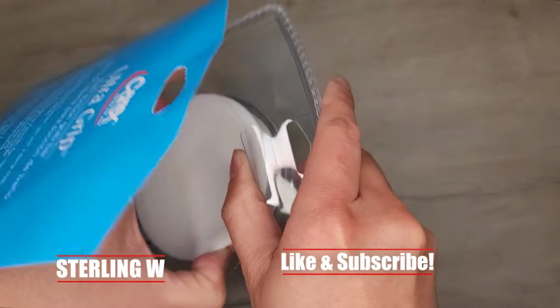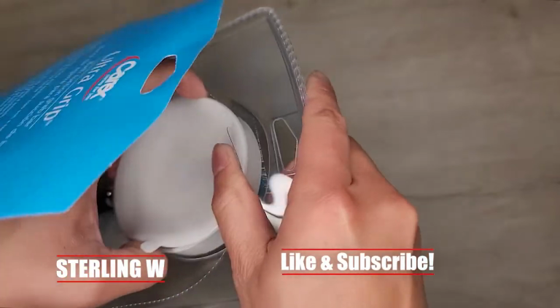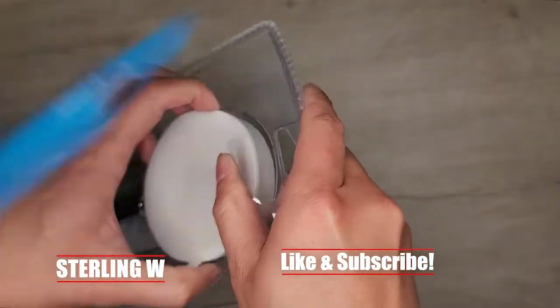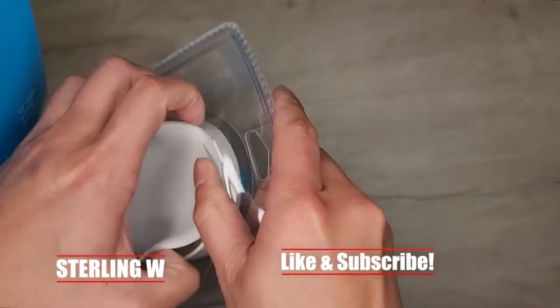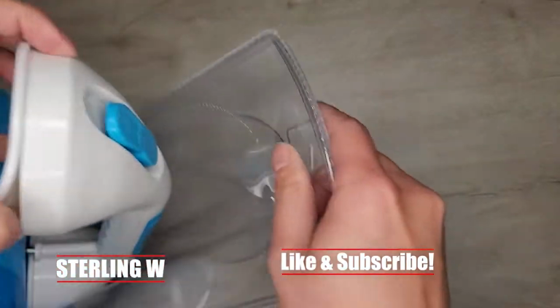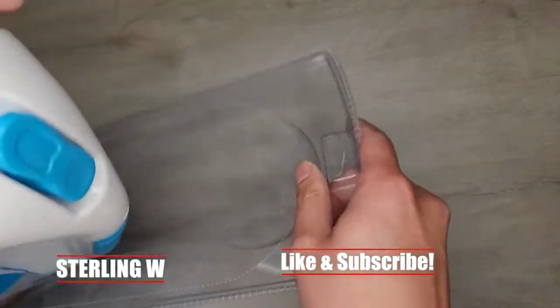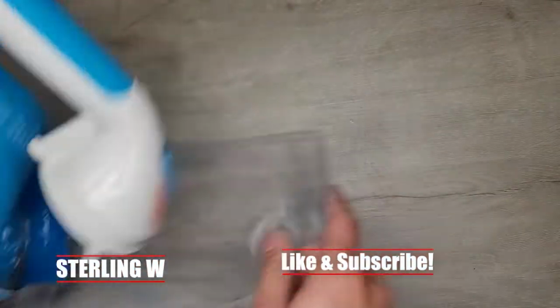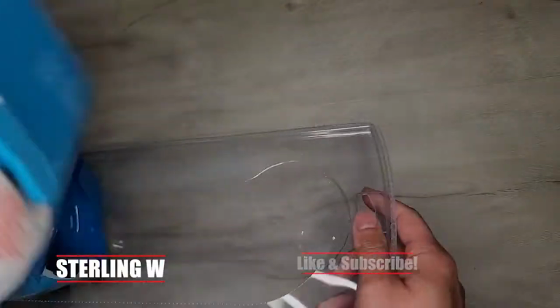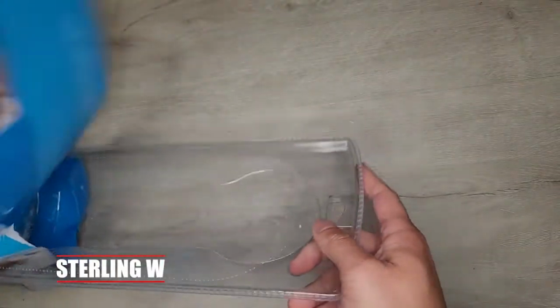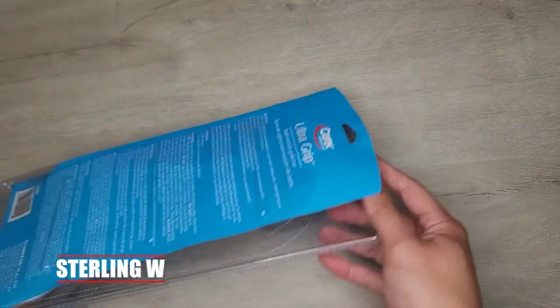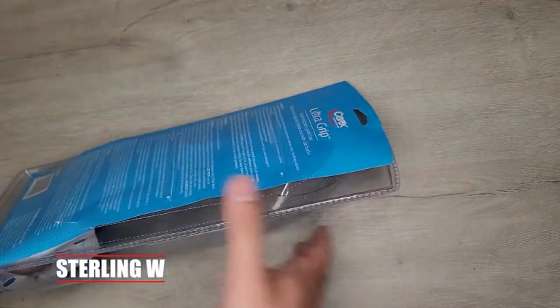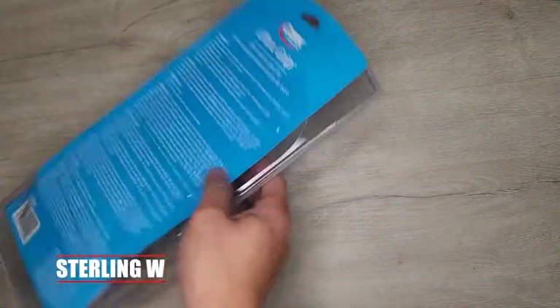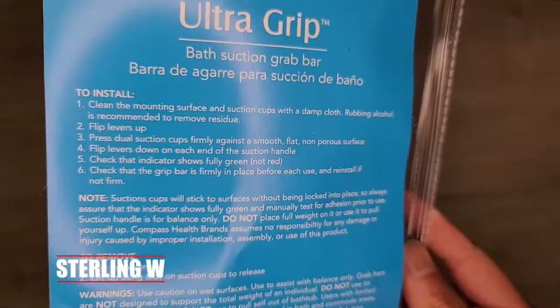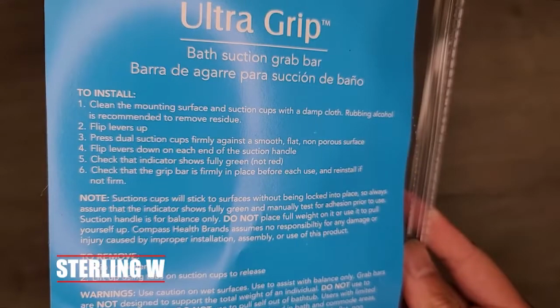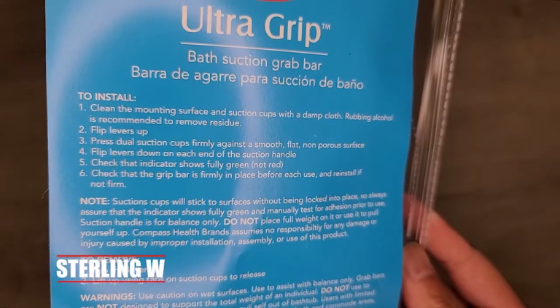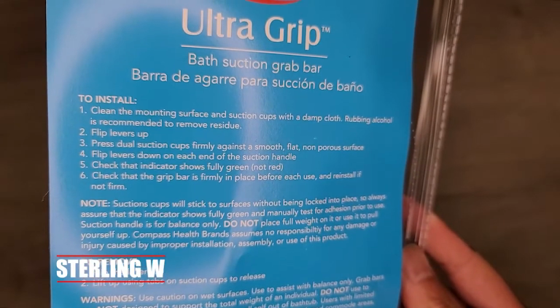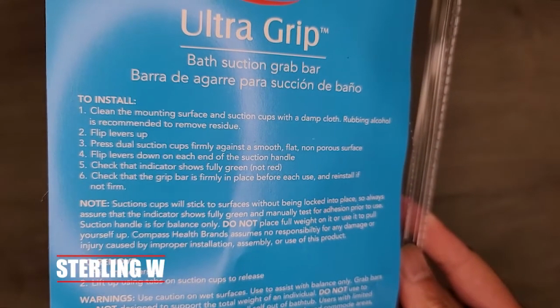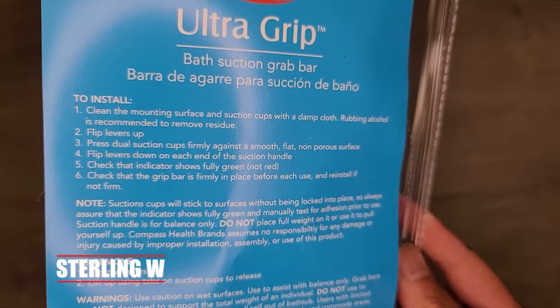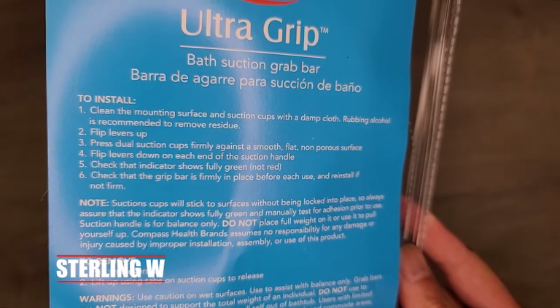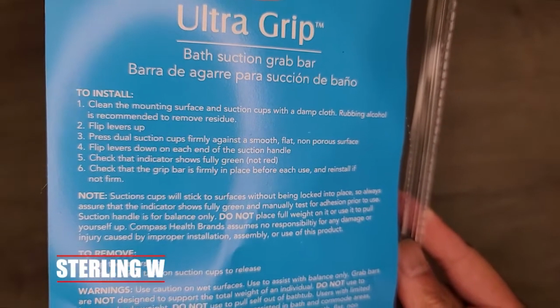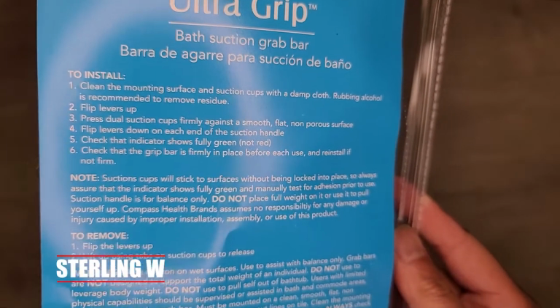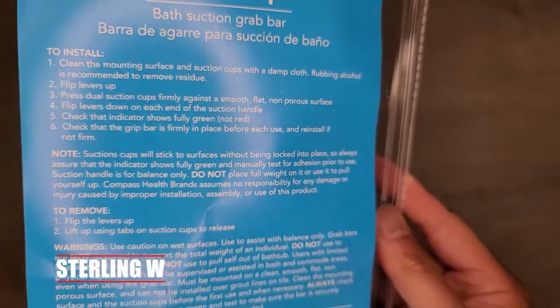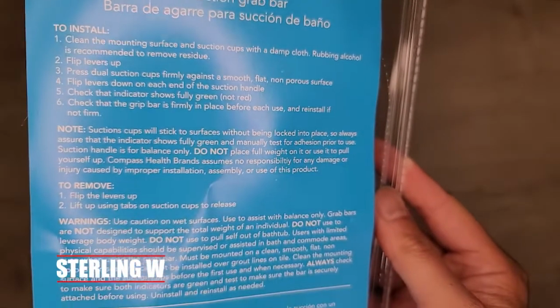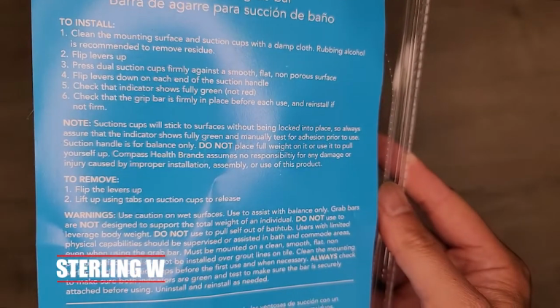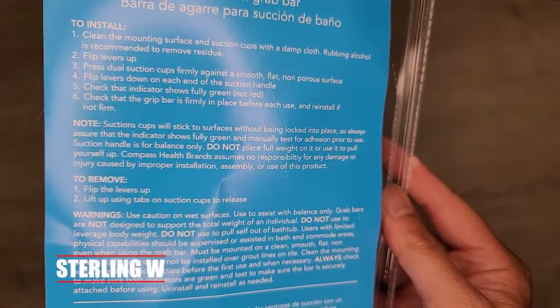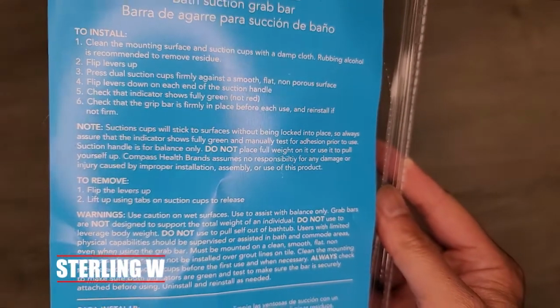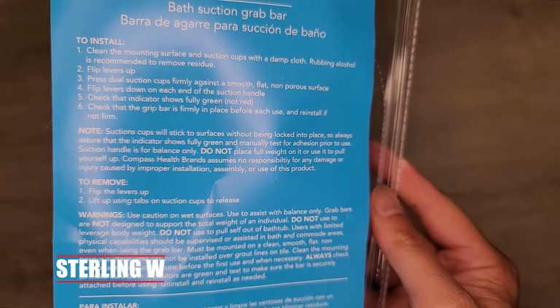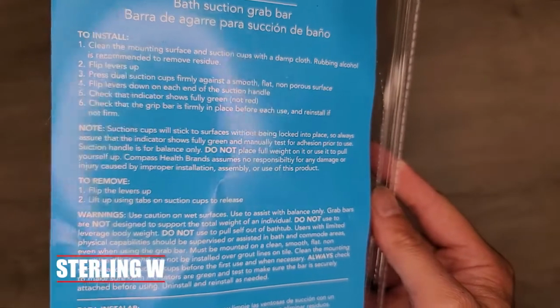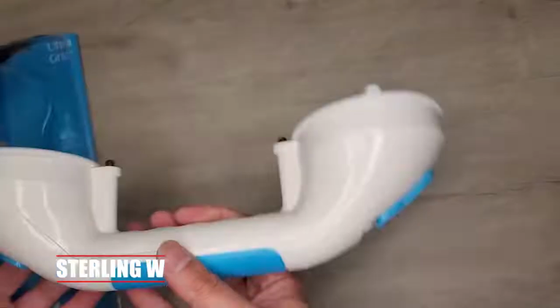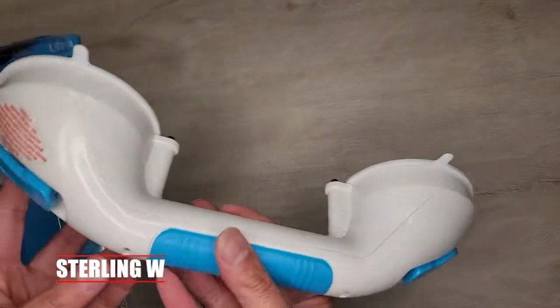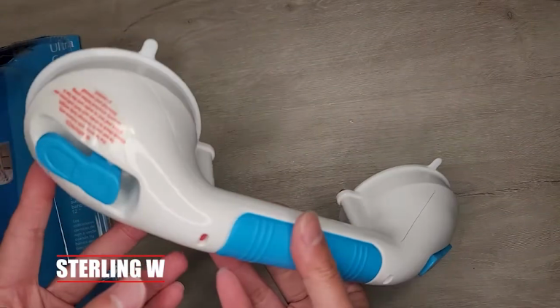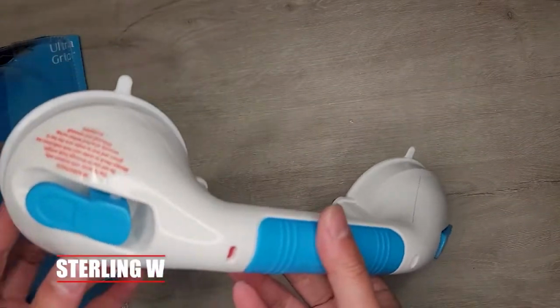The hardest part, of course, is taking this thing out of the packaging. The blister pack is kind of difficult to open and take apart. The instructions say to basically use some alcohol to clean the surface, and then you basically flip those little switches to lock it in.